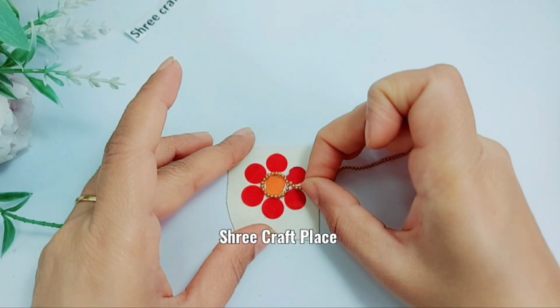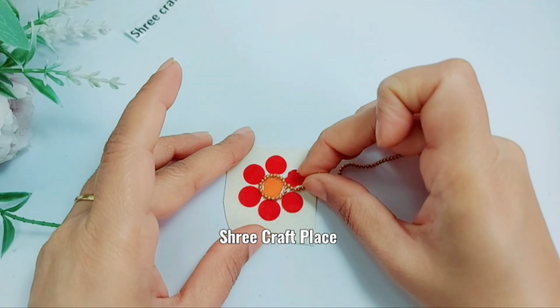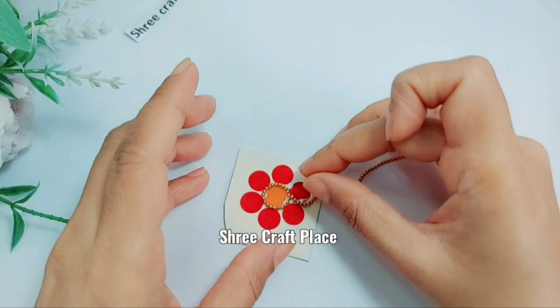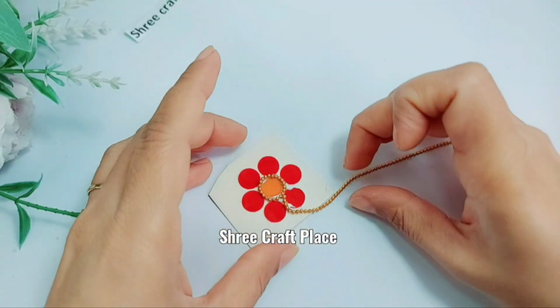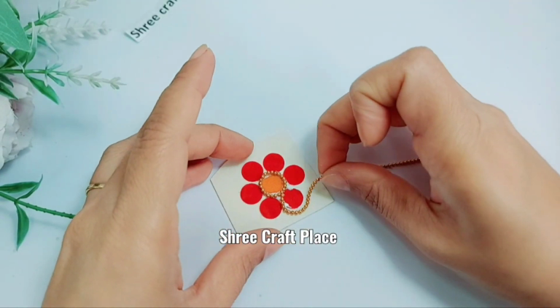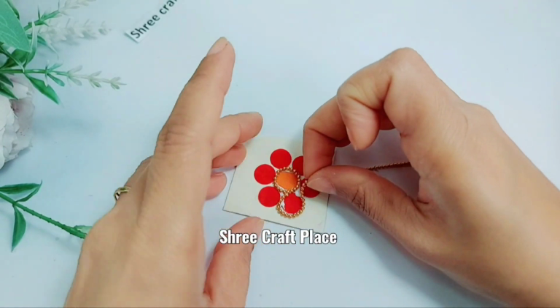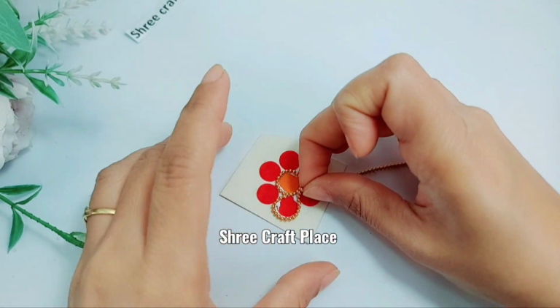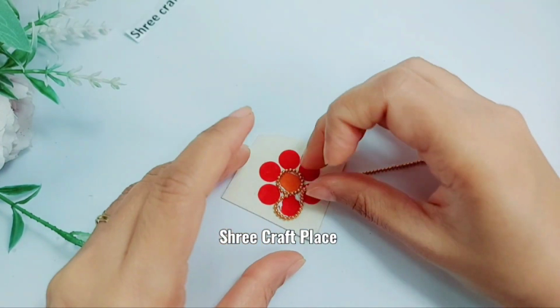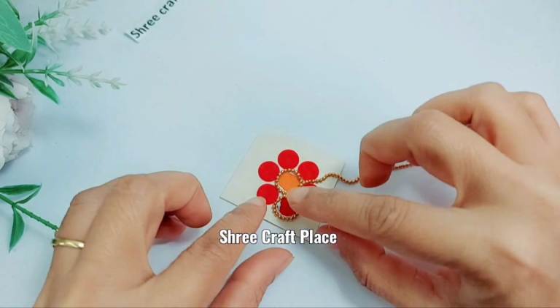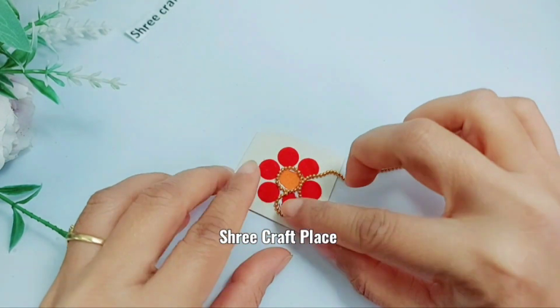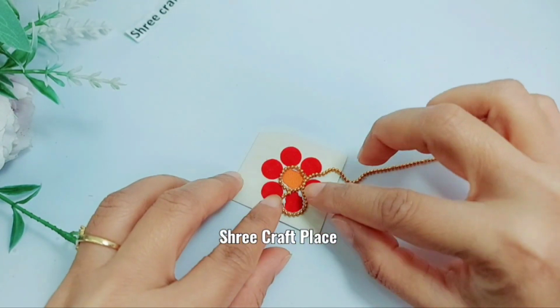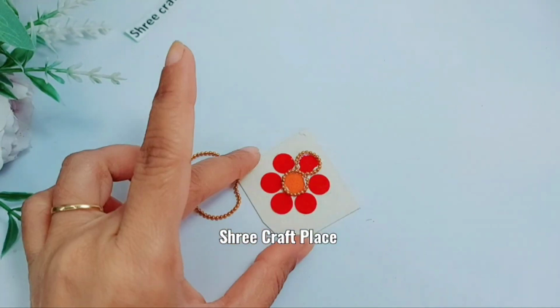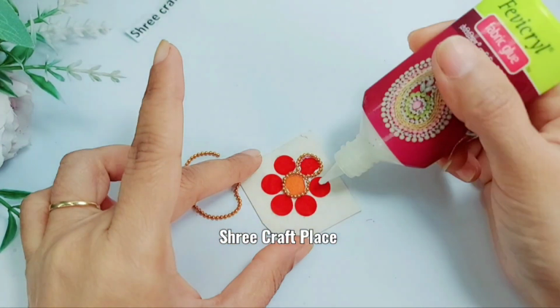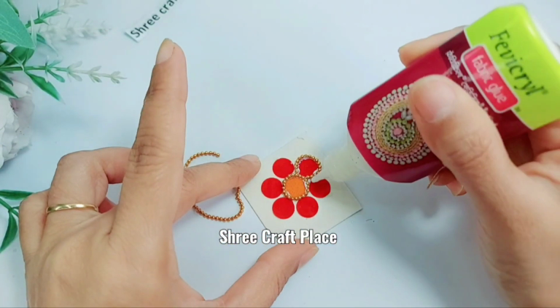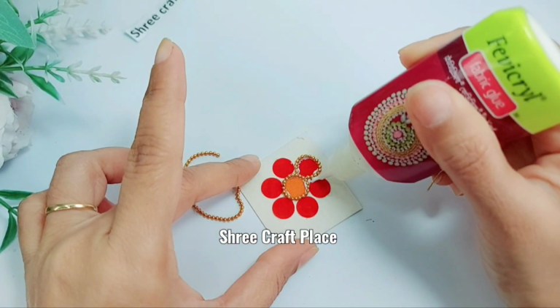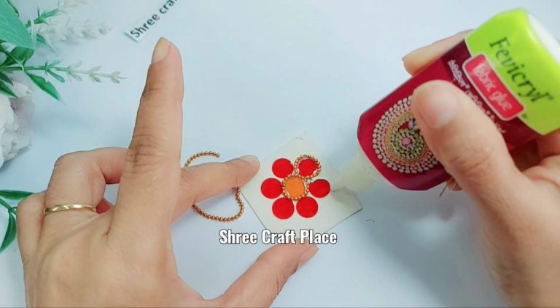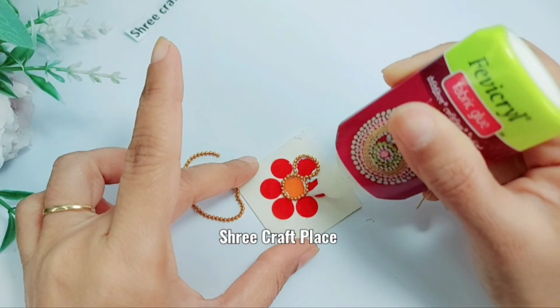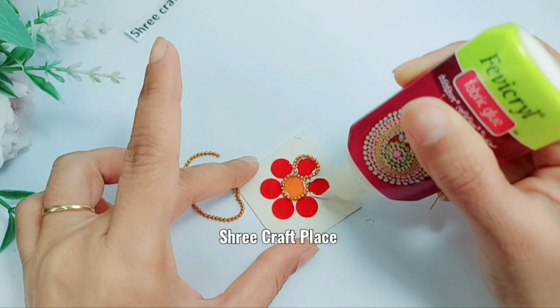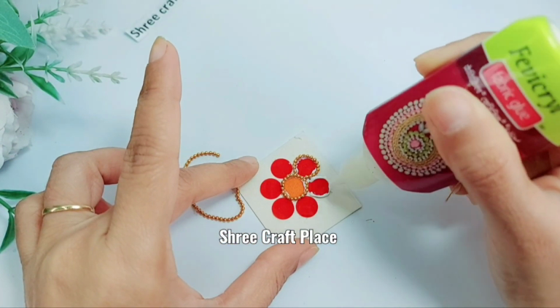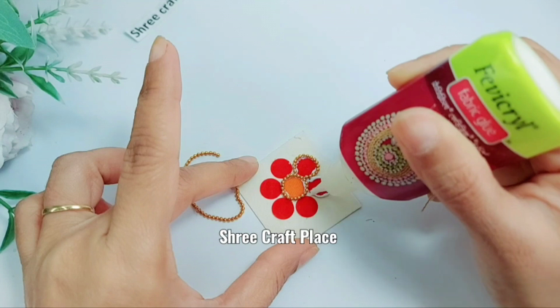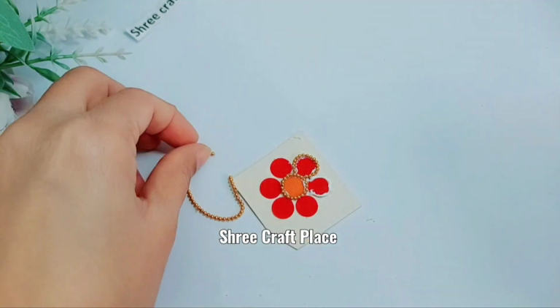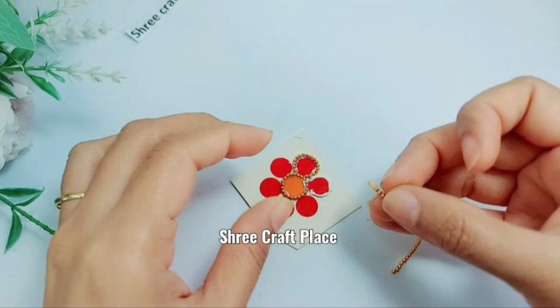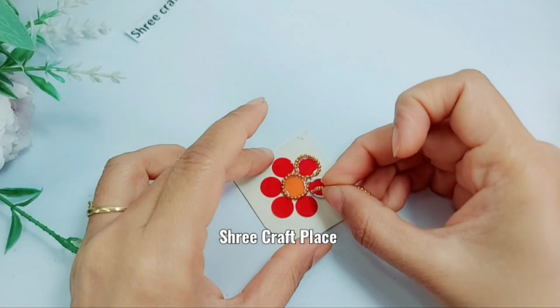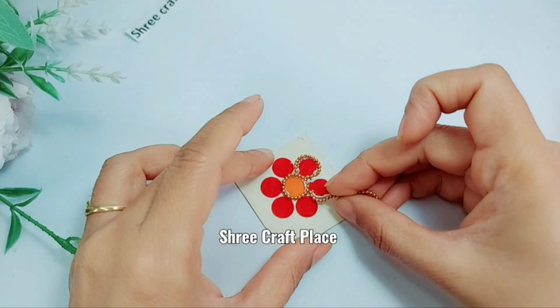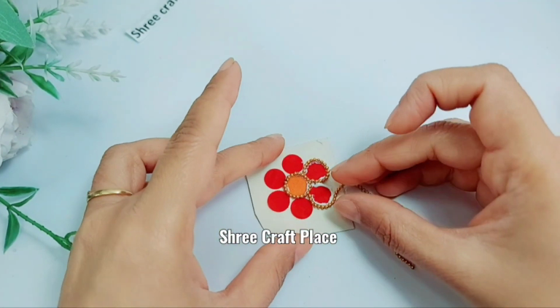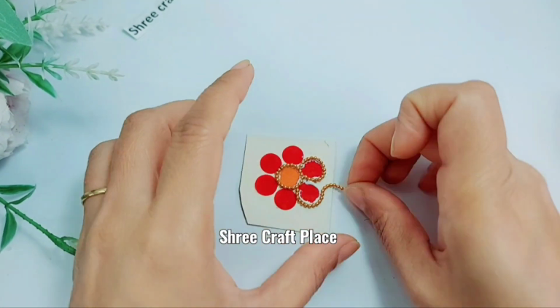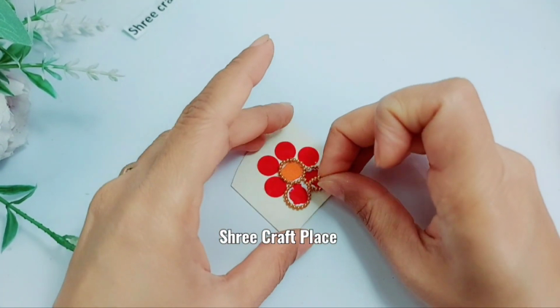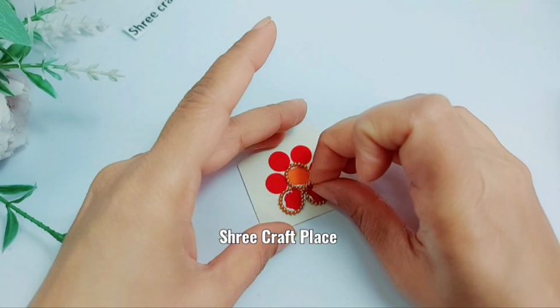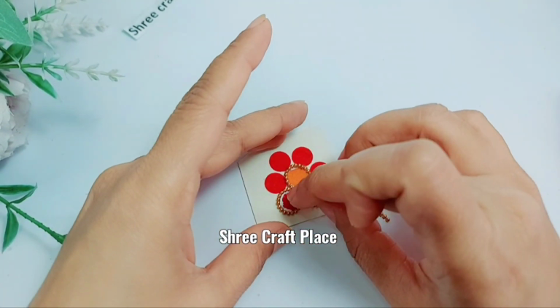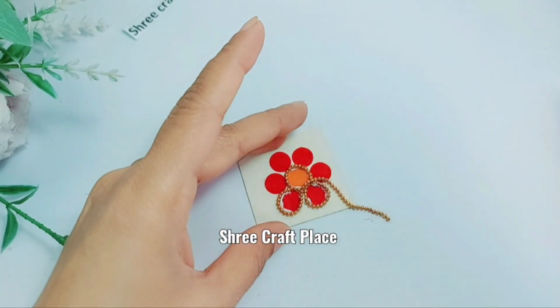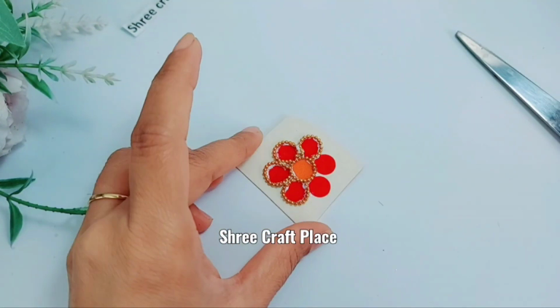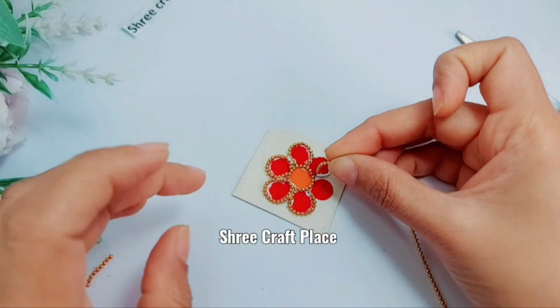Because we have to put a ball chain around. If we don't put a gap, we will not have space. That's why we have to put a gap. We will put a gap. We will cut carefully. In this way, it is prepared.